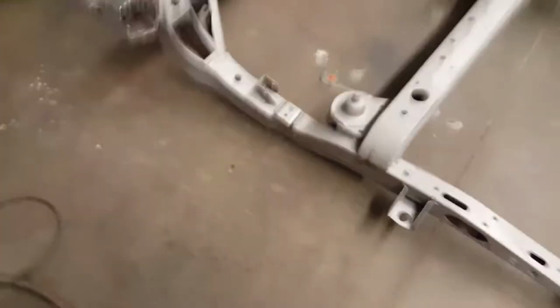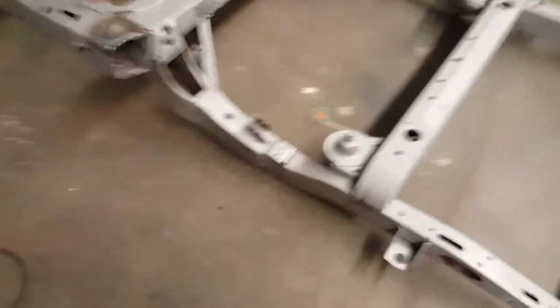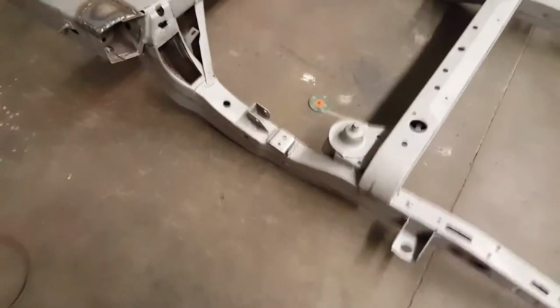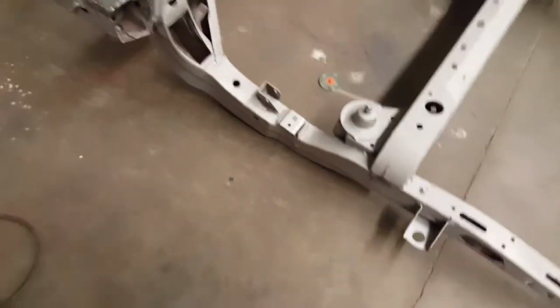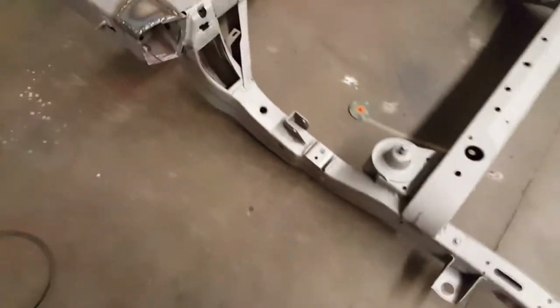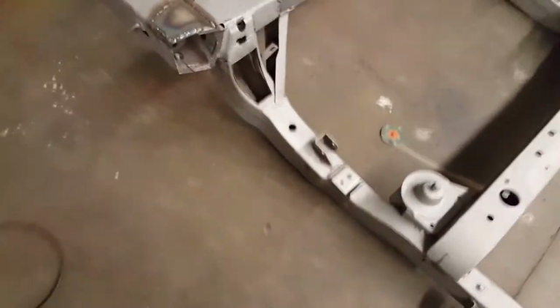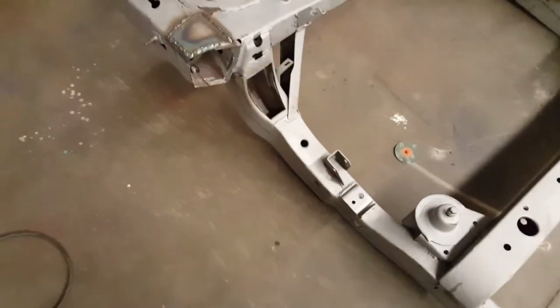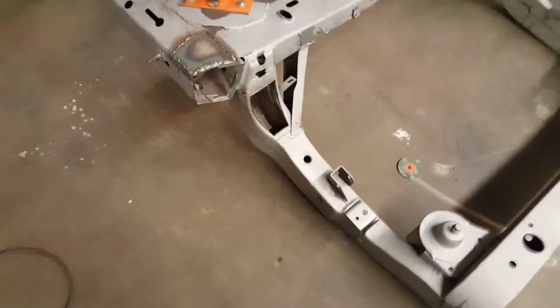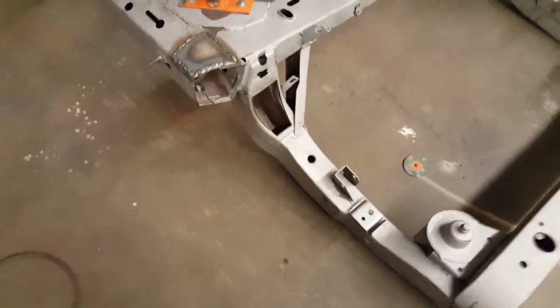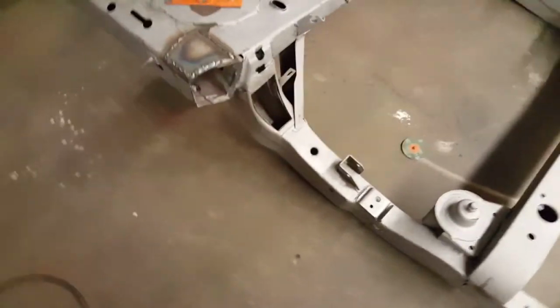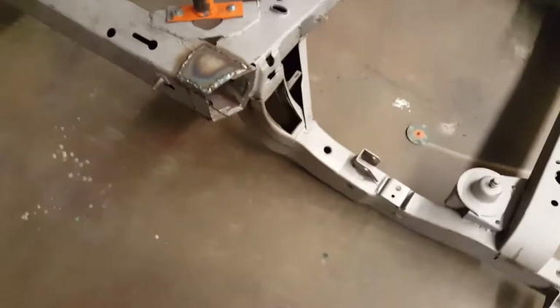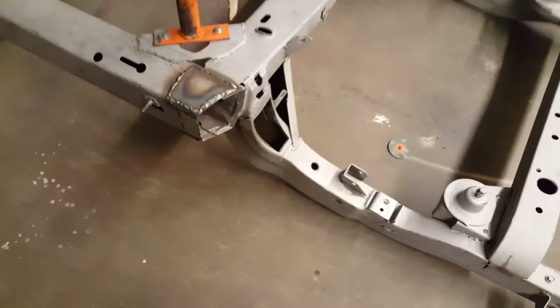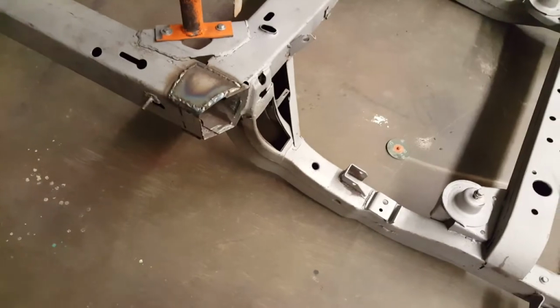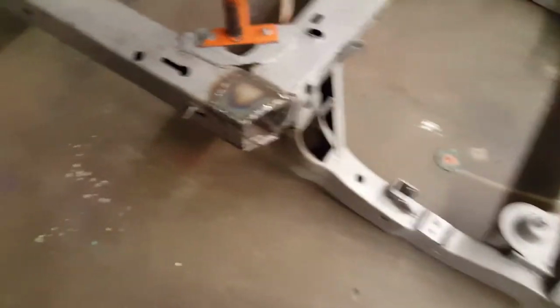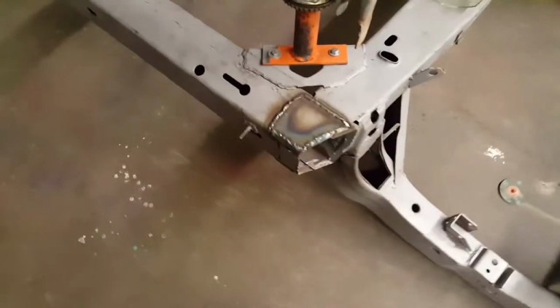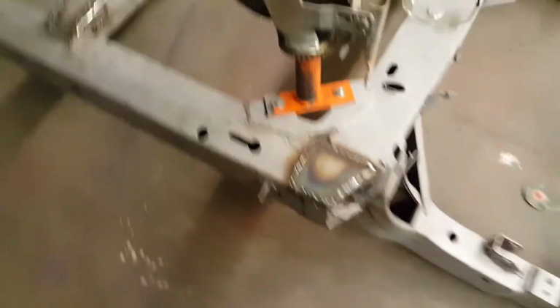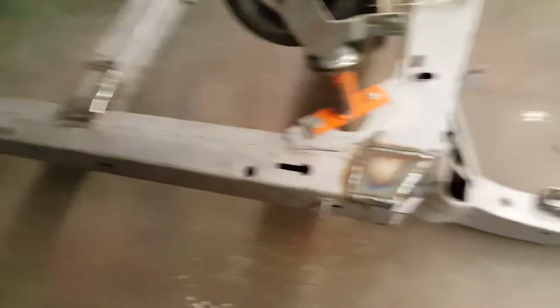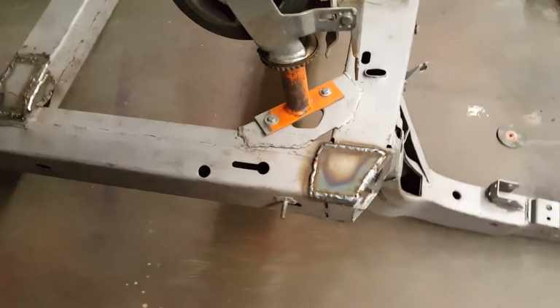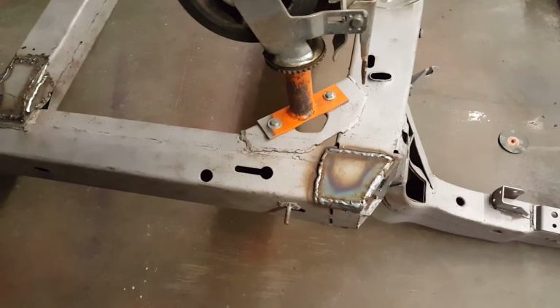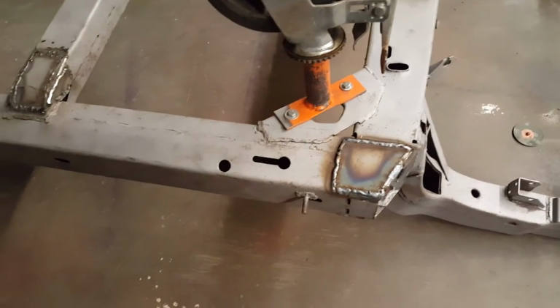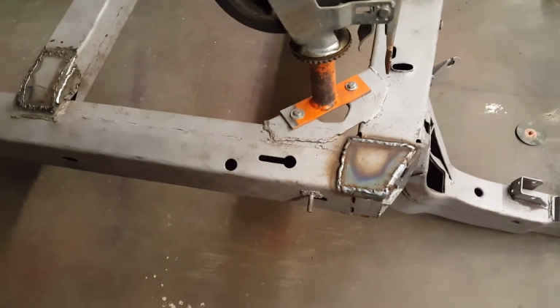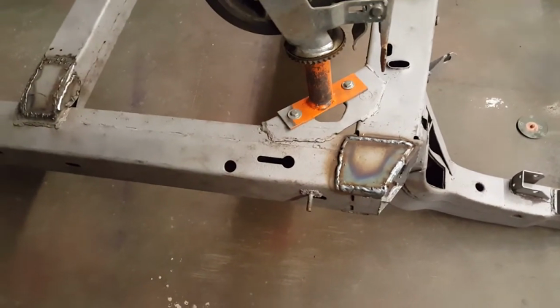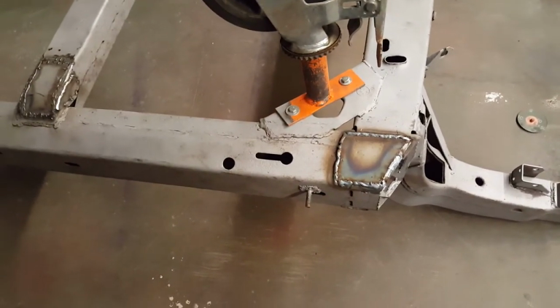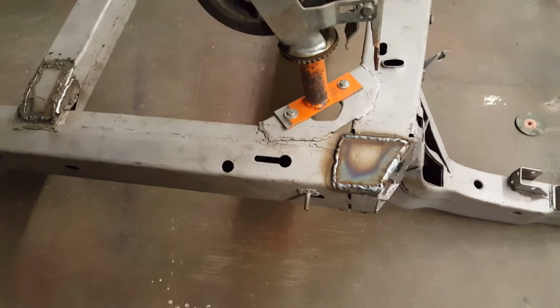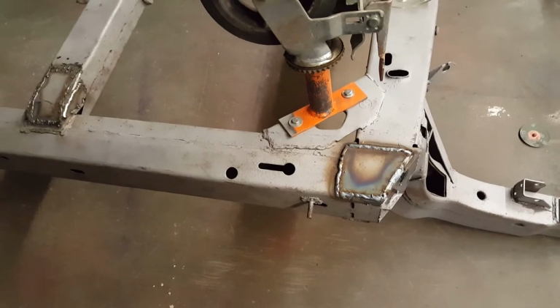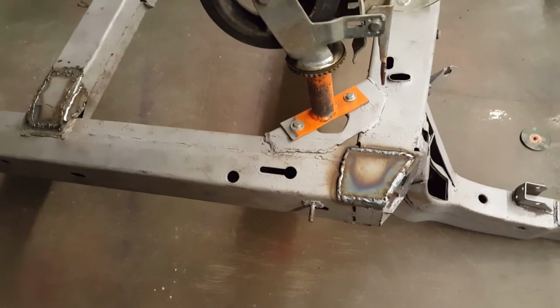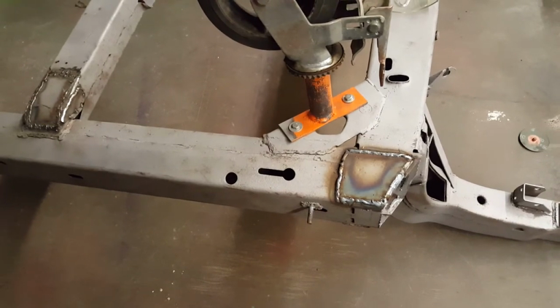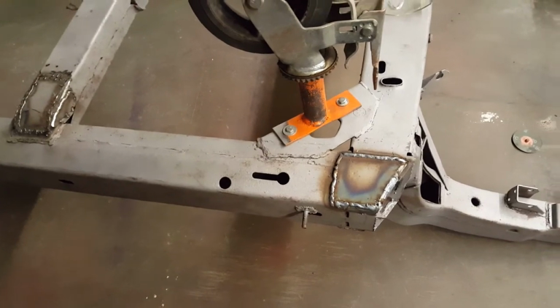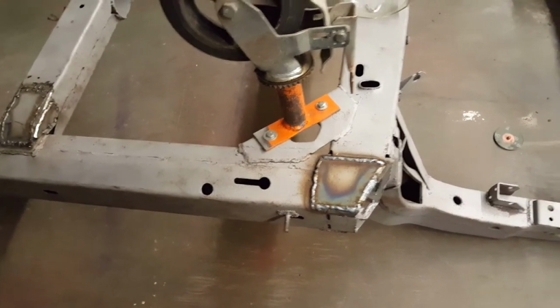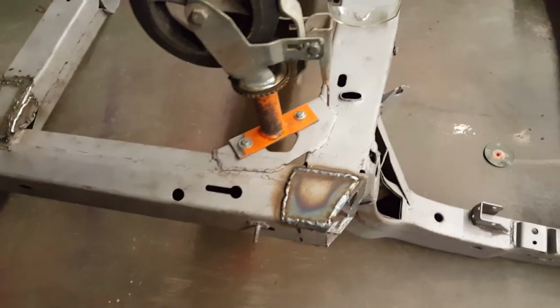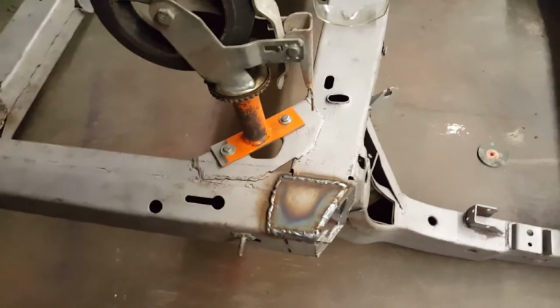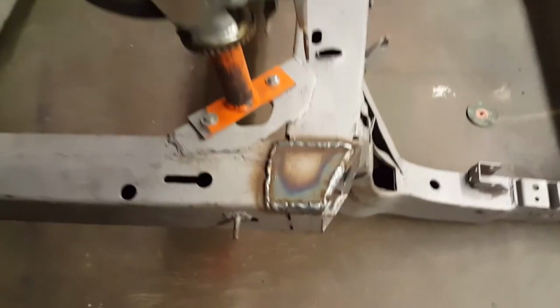Welcome to another episode of 68 Corvette L79 Ground Up Restoration Project. I wish I could have filmed a lot of this, but I was by myself and I don't have a tripod in here.